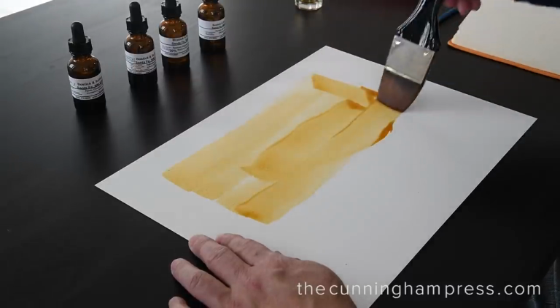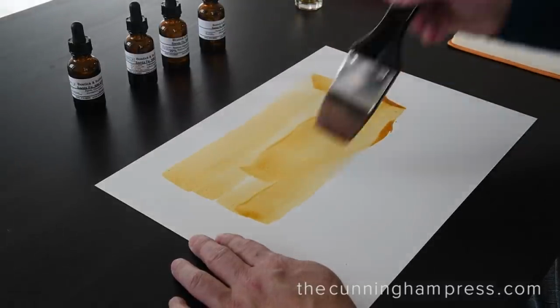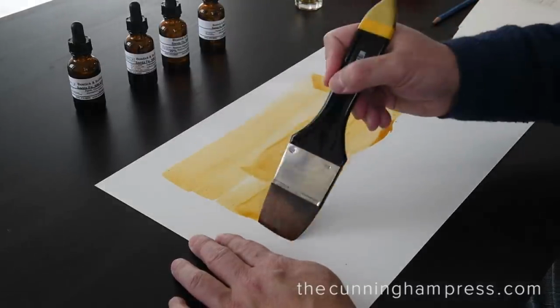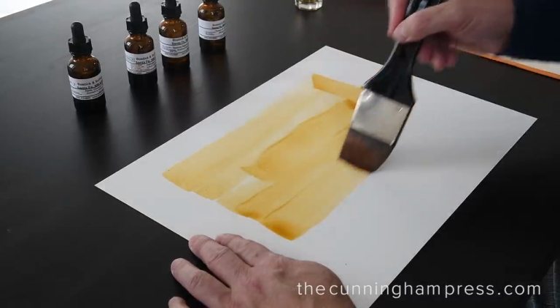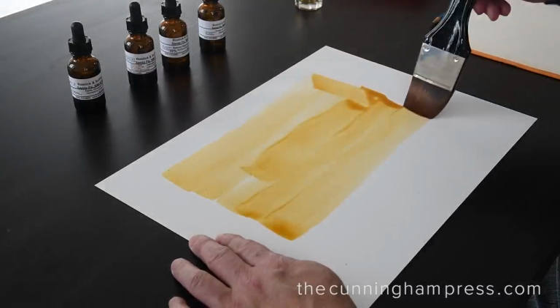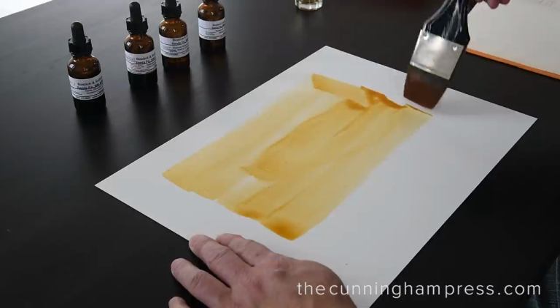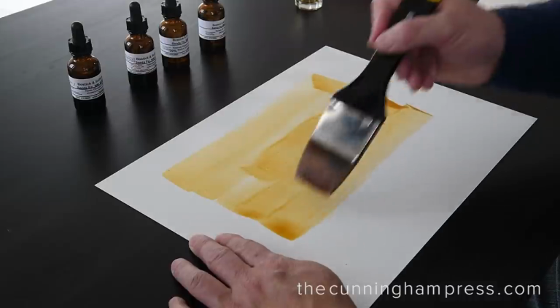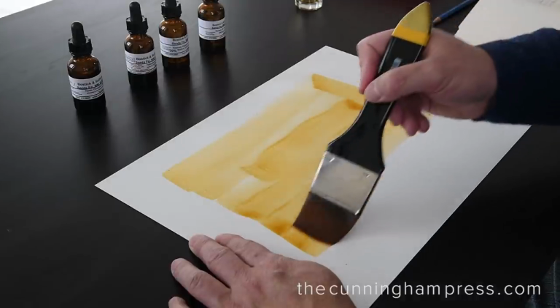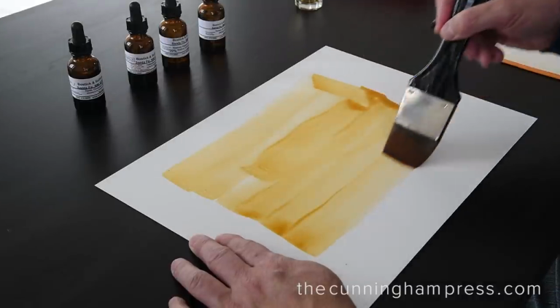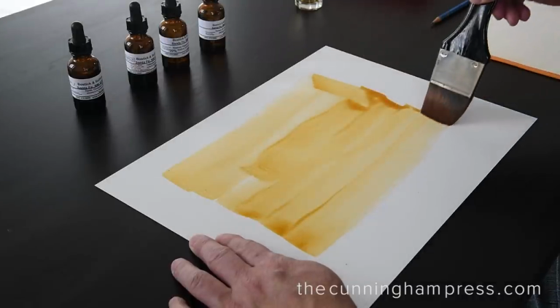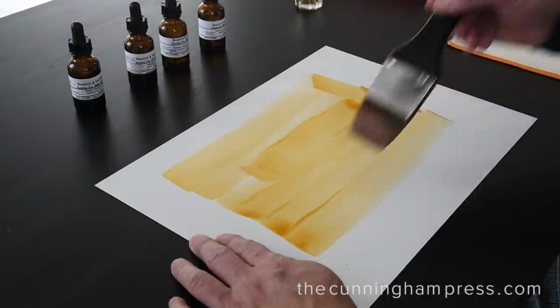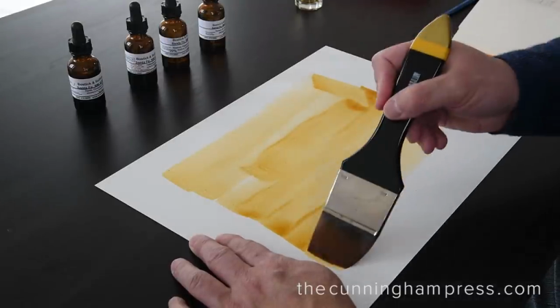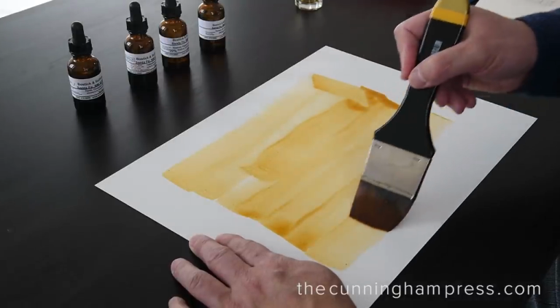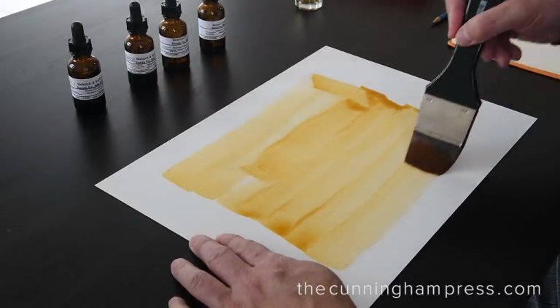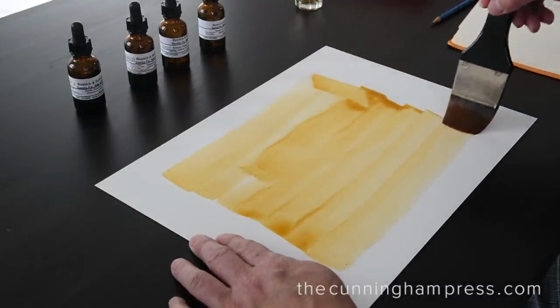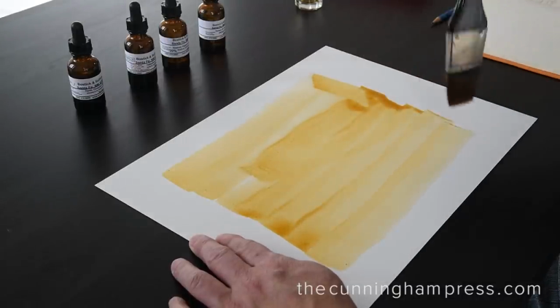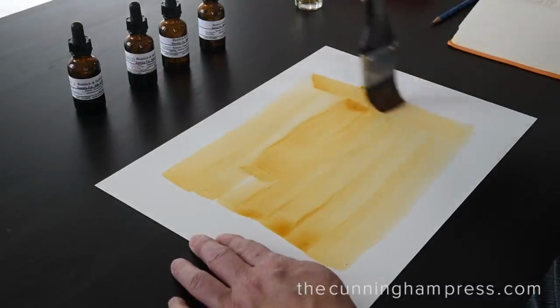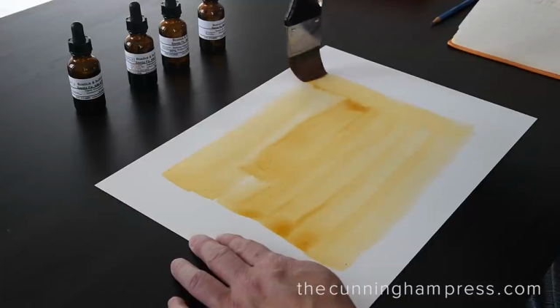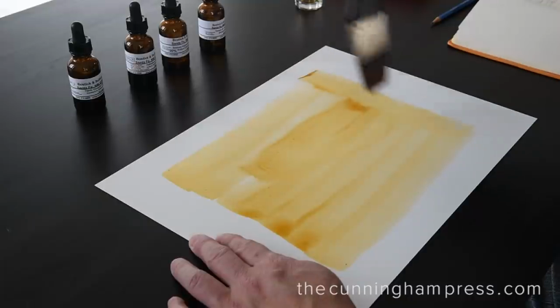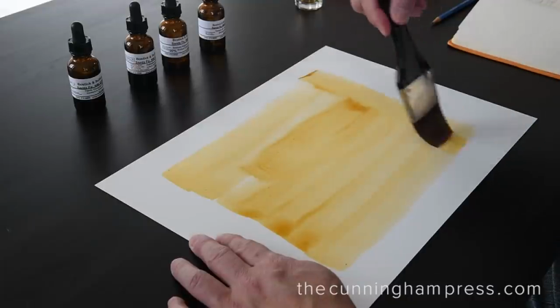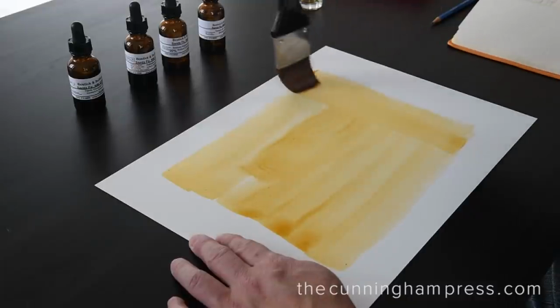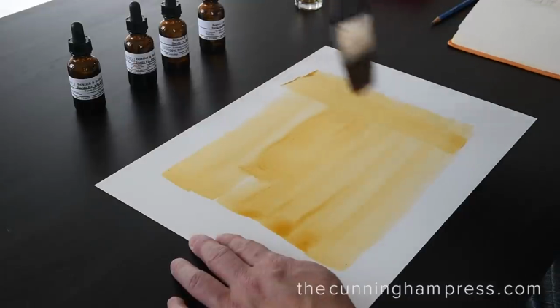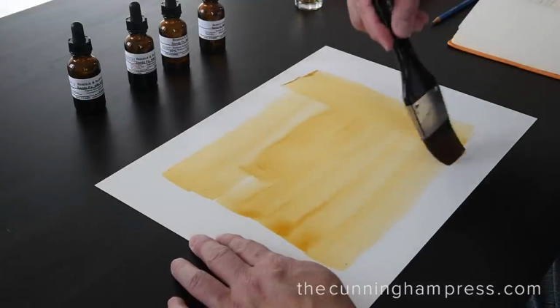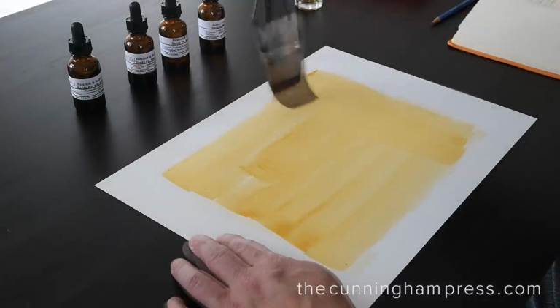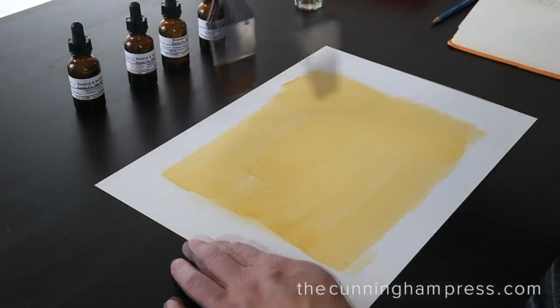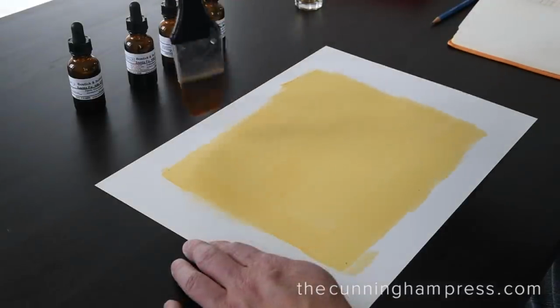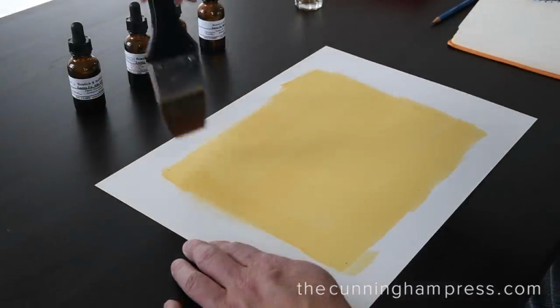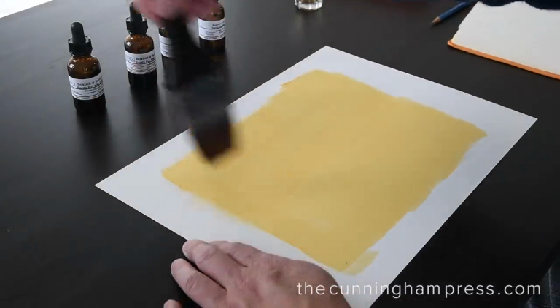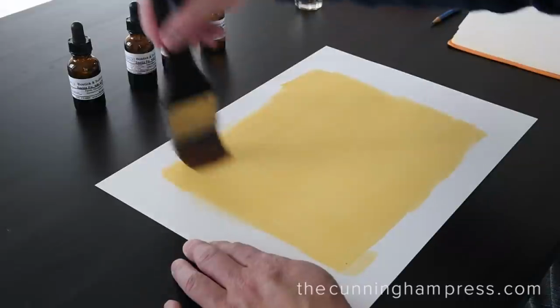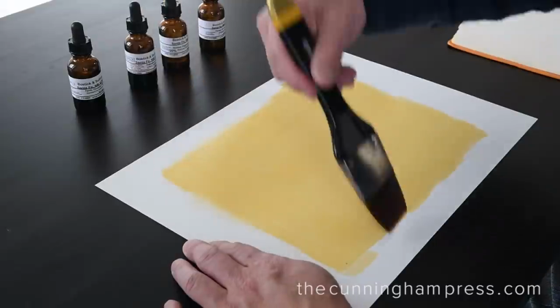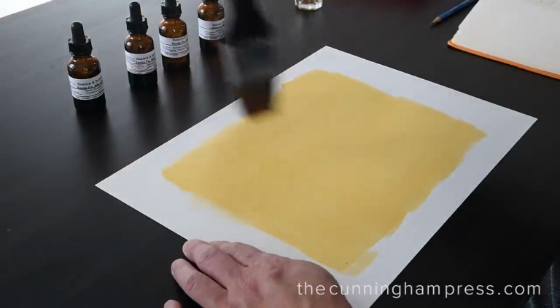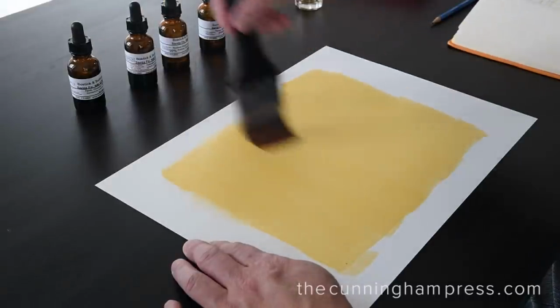The goal is a smooth, even coating across the paper. Quick but careful work is needed before the solution is absorbed into the paper. Hand coating means that each finished print will be unique — a one-of-a-kind piece of art.